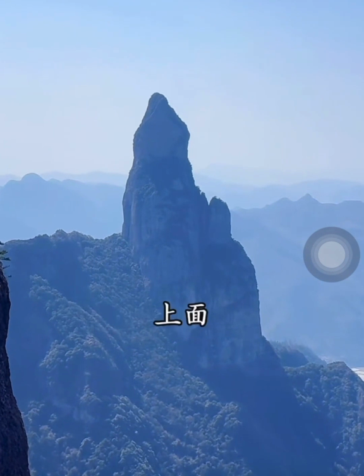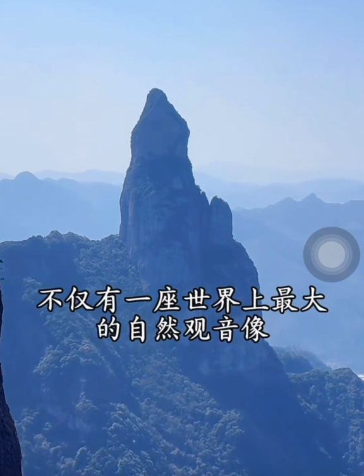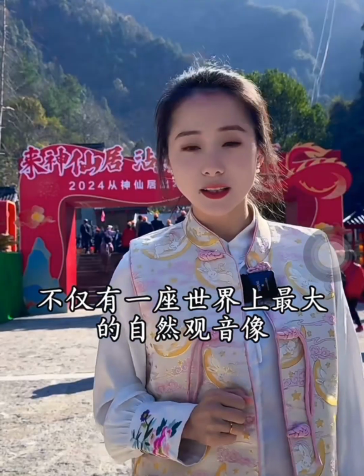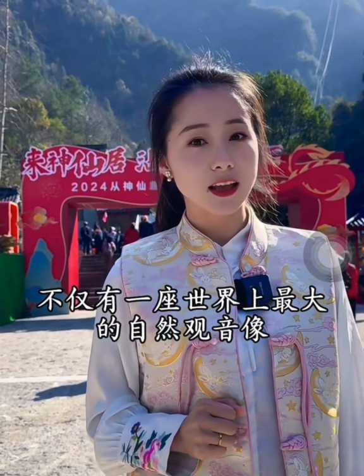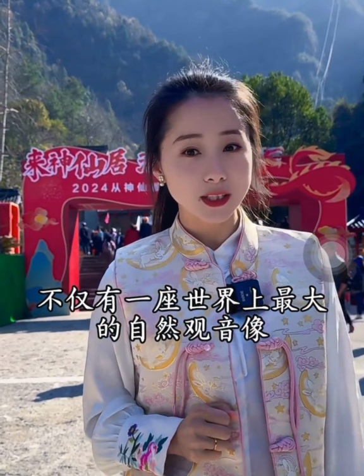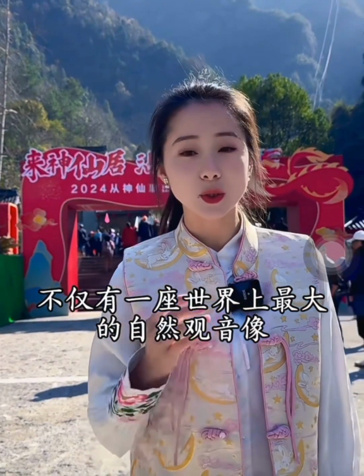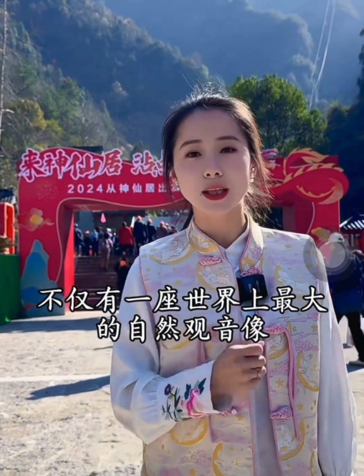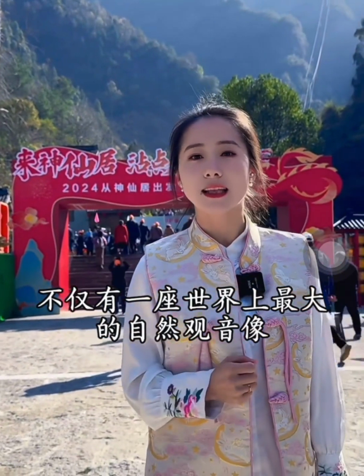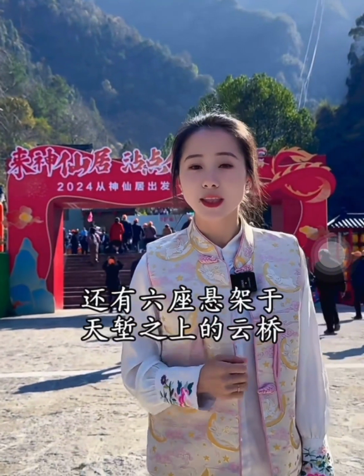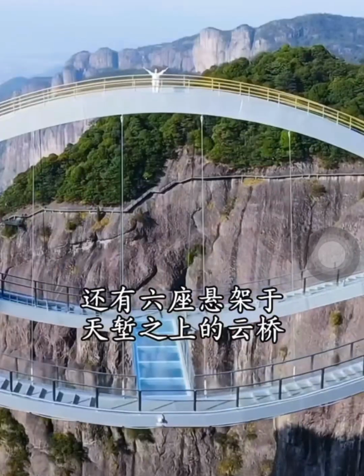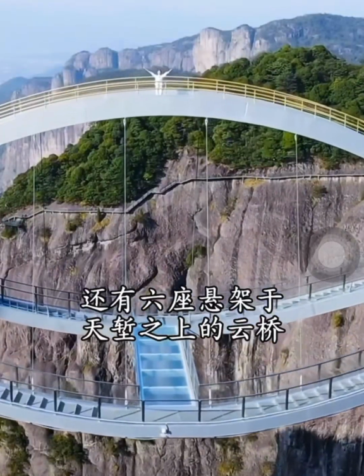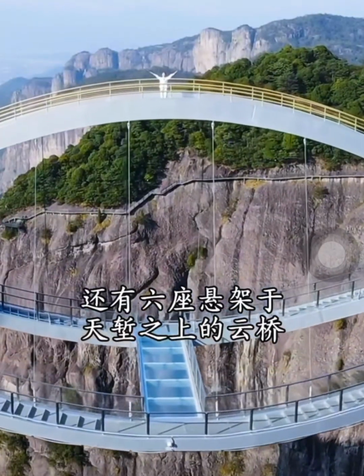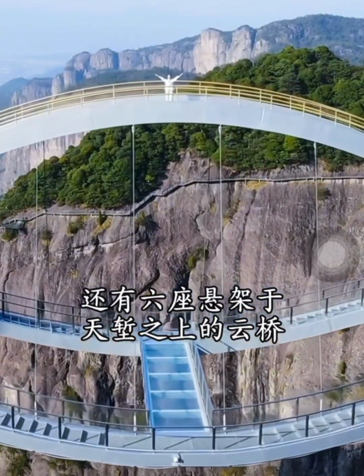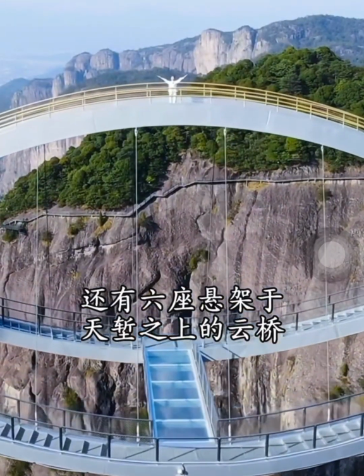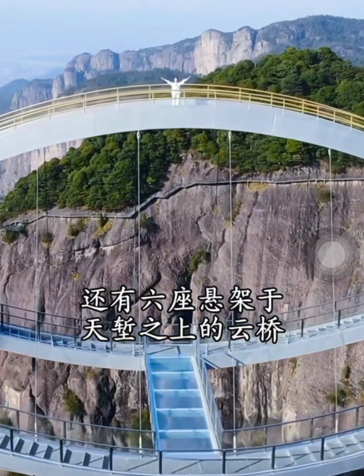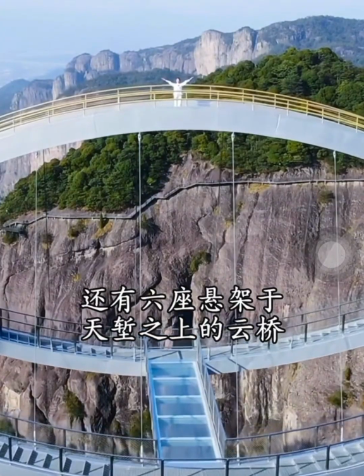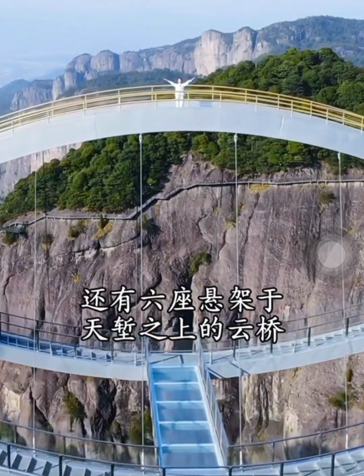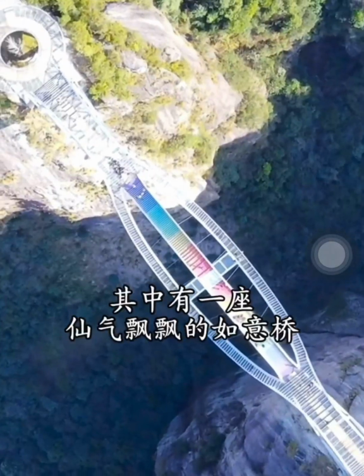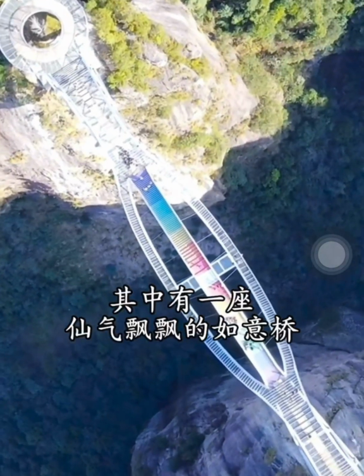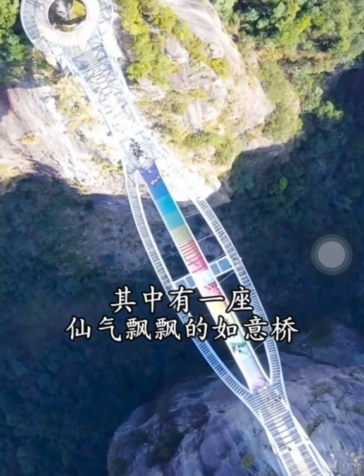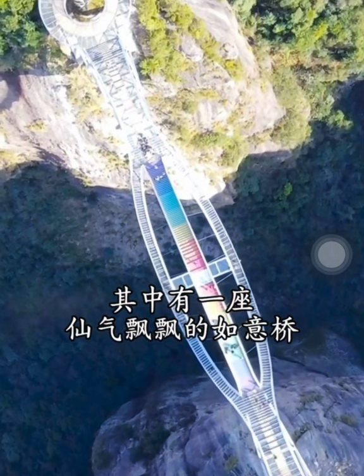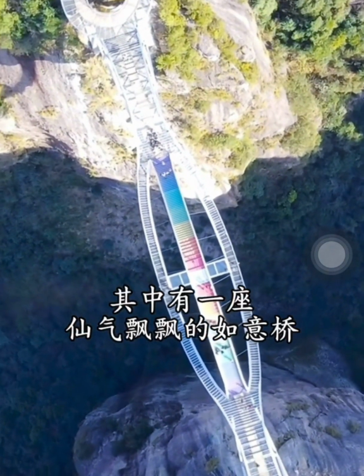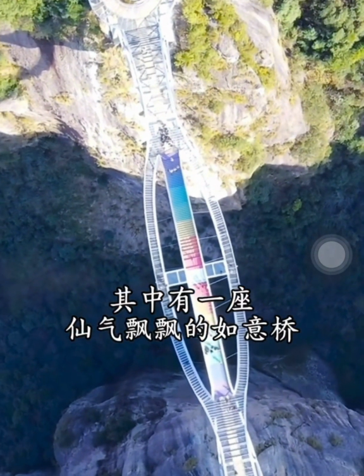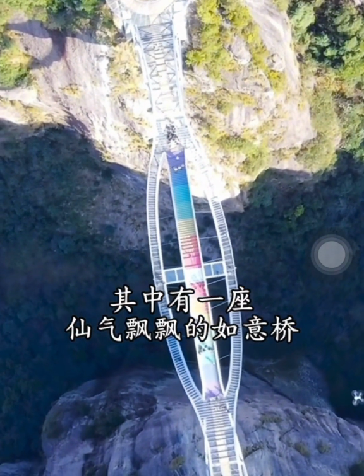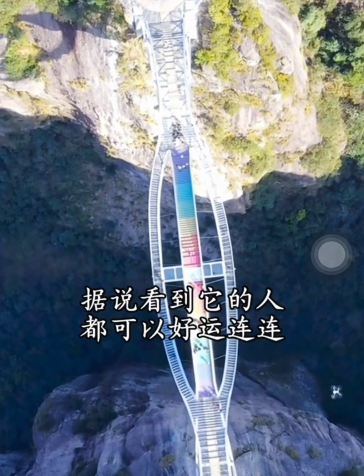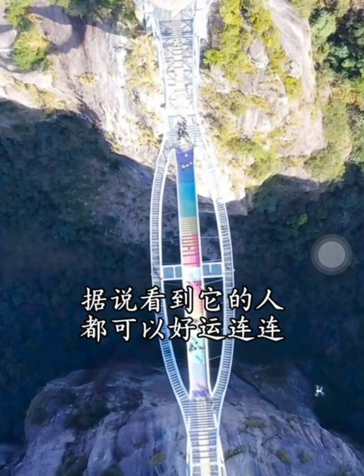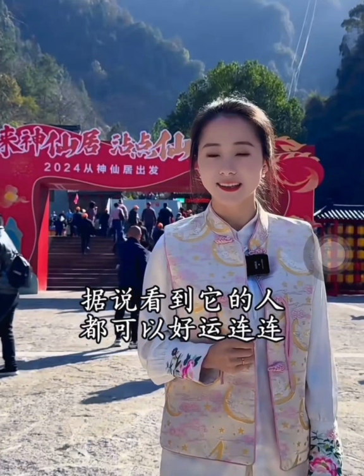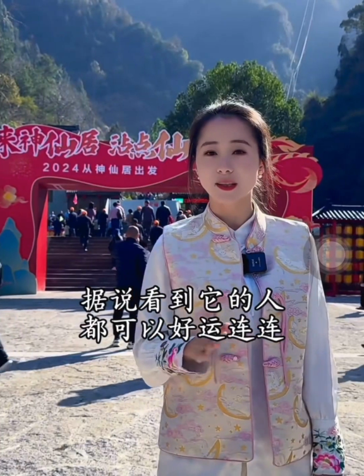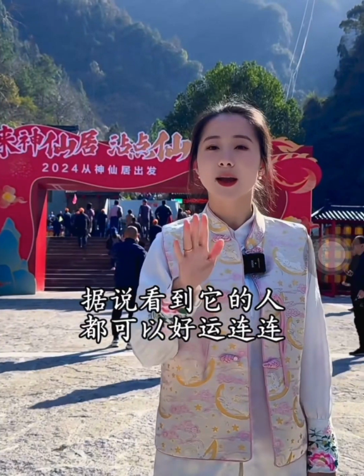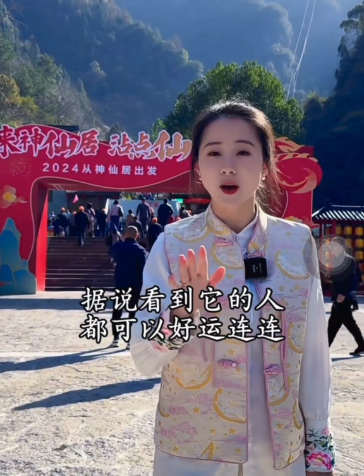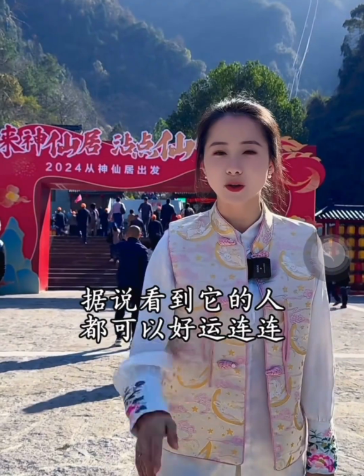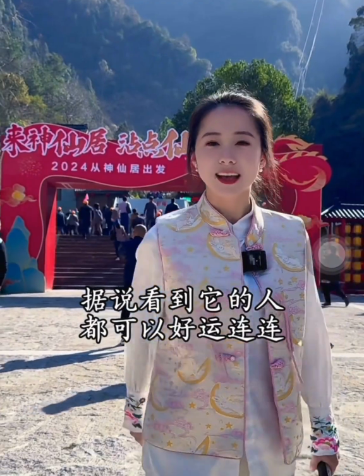On top, there's not only the world's largest natural Guanyin statue, but also six cloud bridges above the sky. Among them is Rui Bridge, said to bring luck to all who see it.